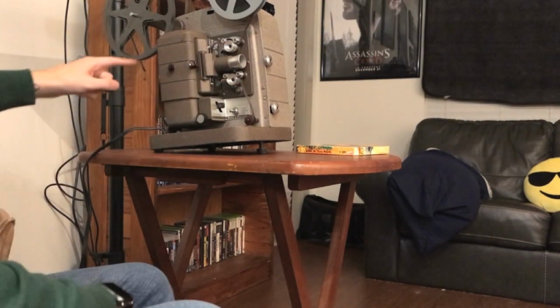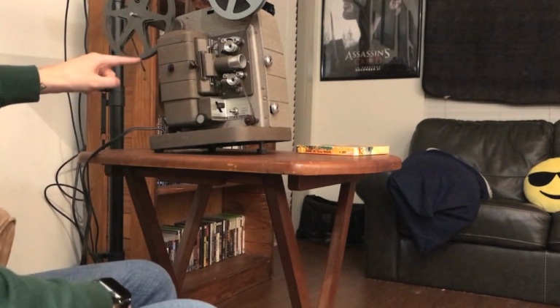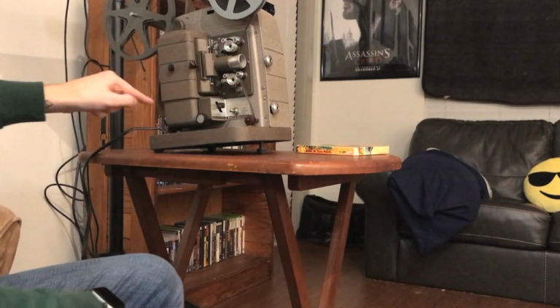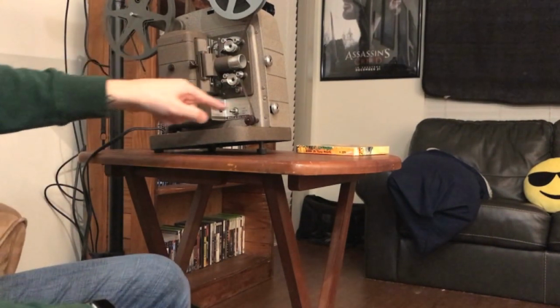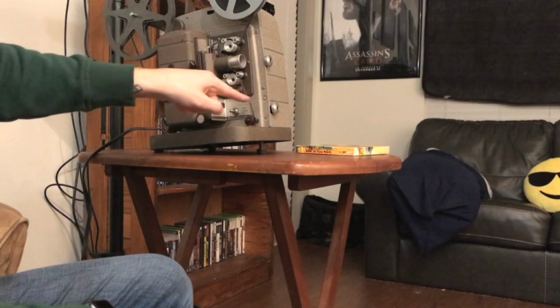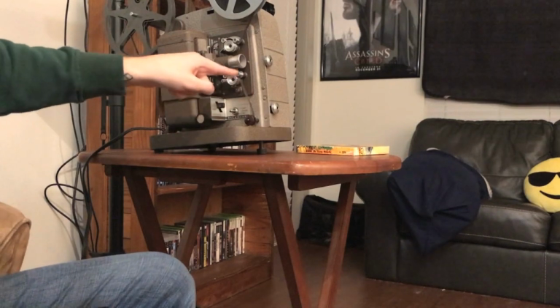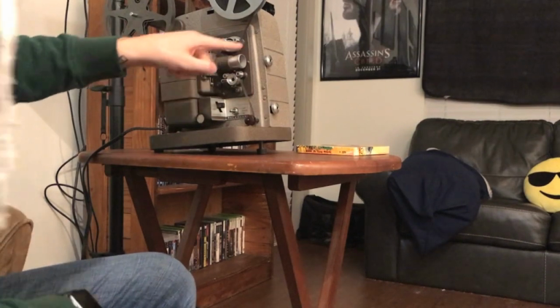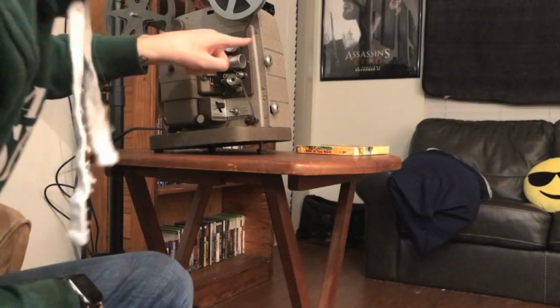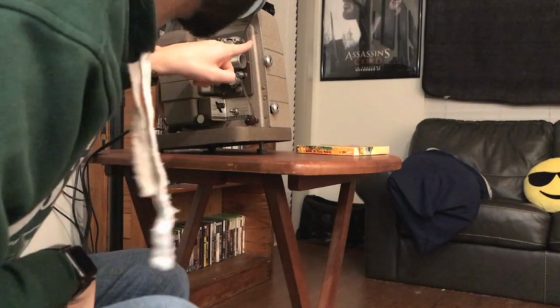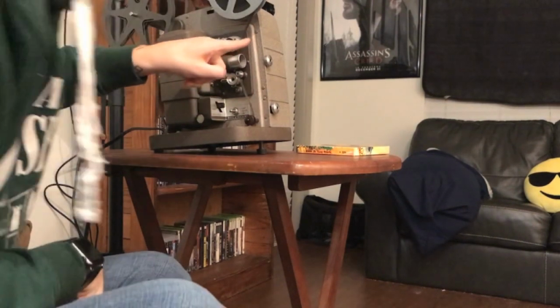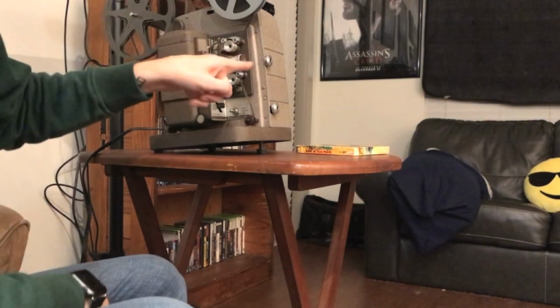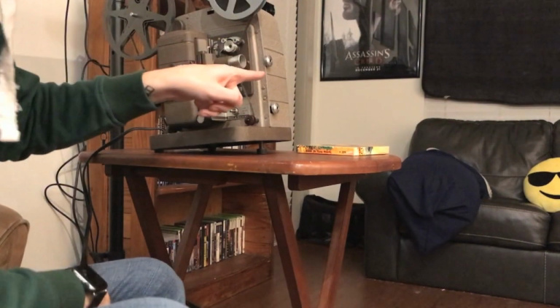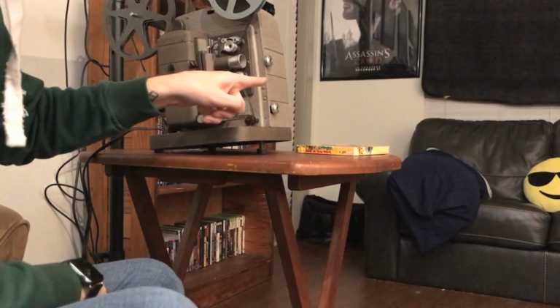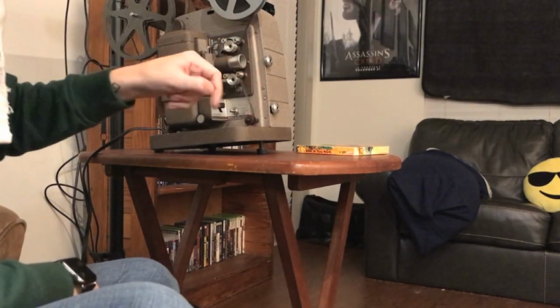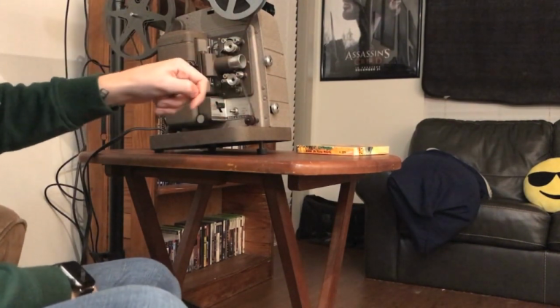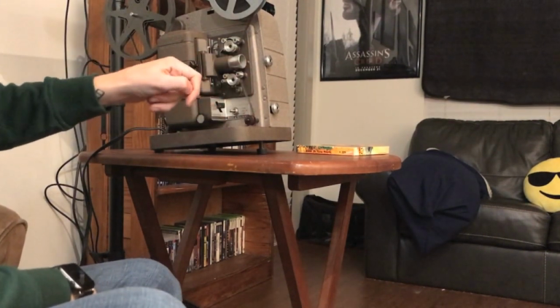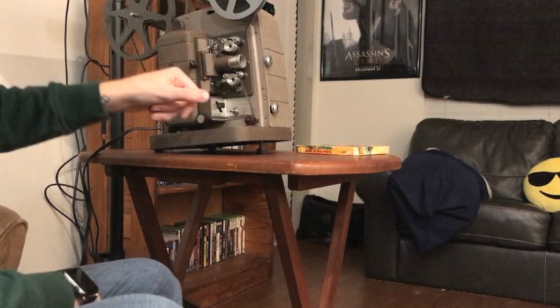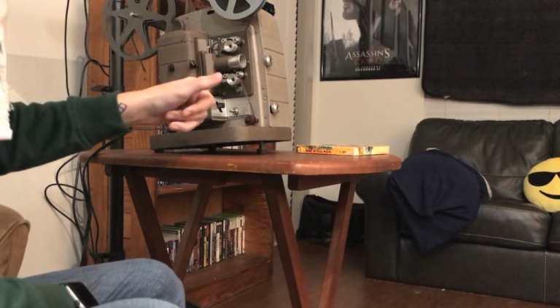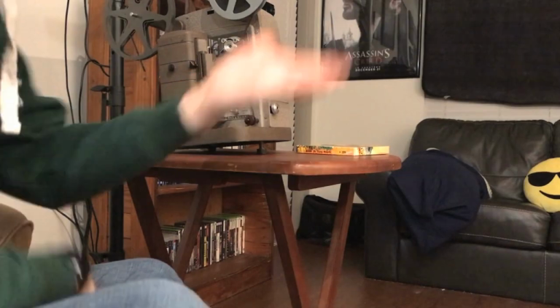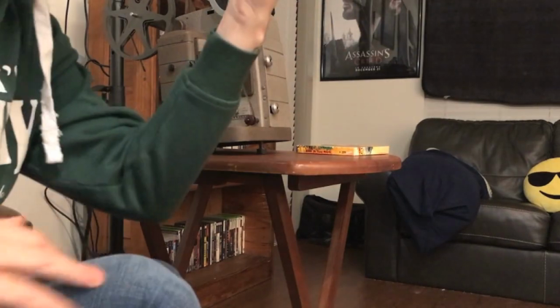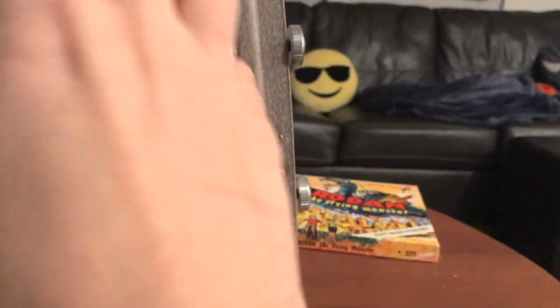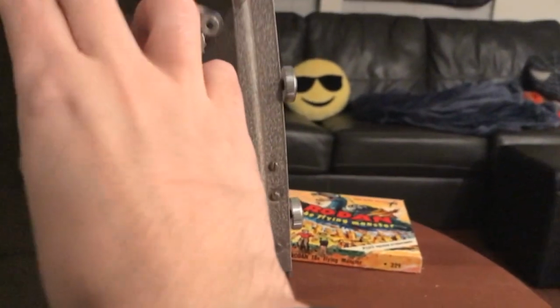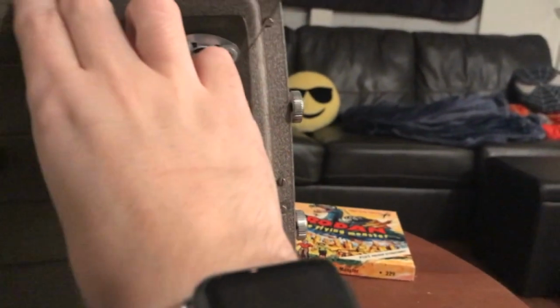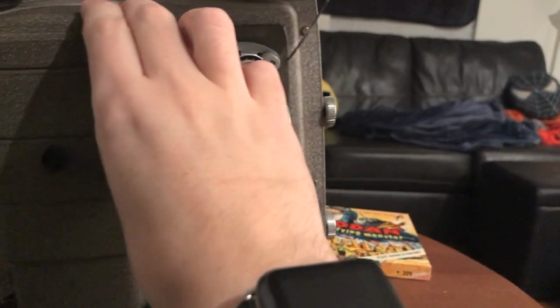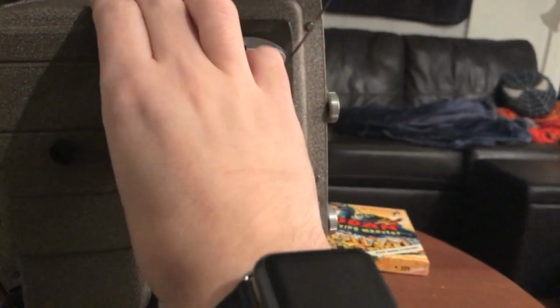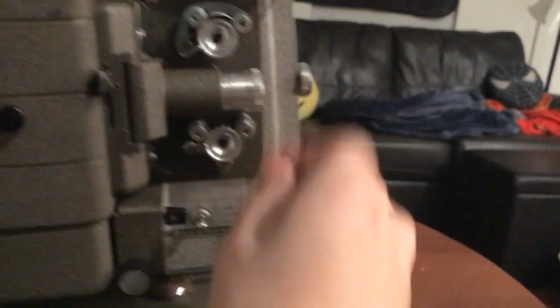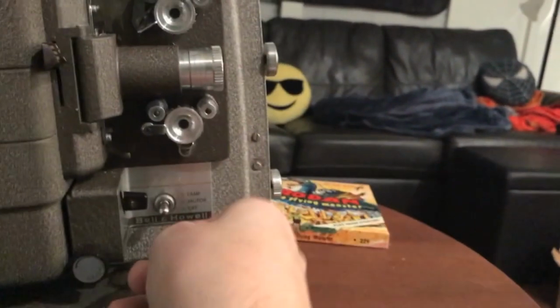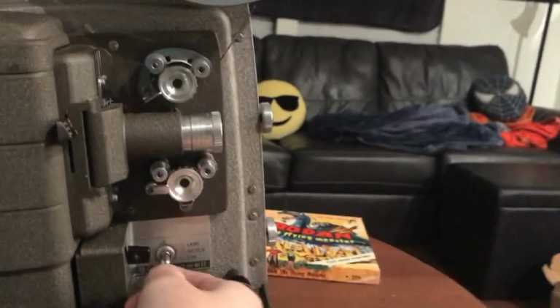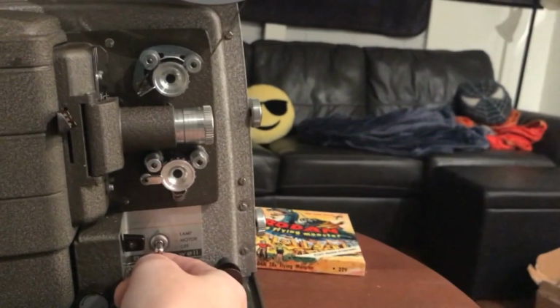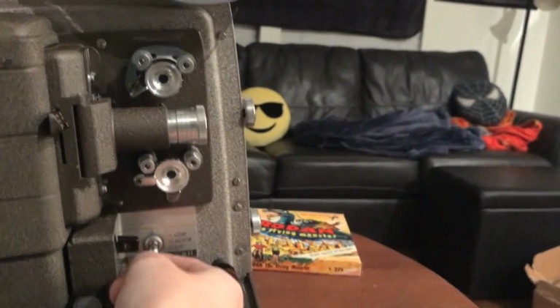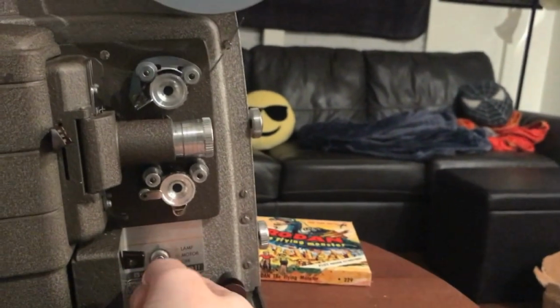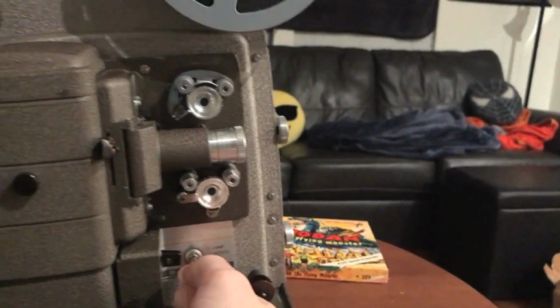So the leader is right here — you can see it coming through. The movie is about to play, so I'm going to go ahead and play the movie and run it through. I'm going to switch on the lamp.